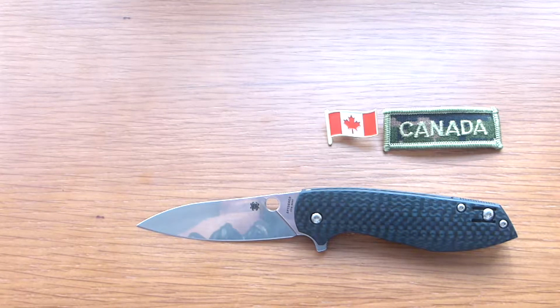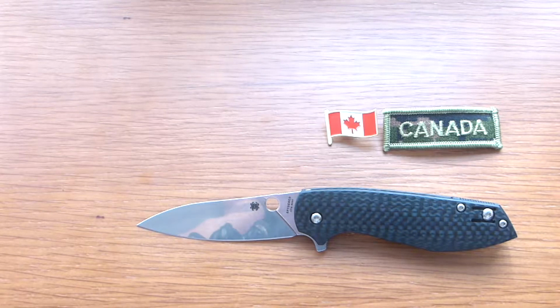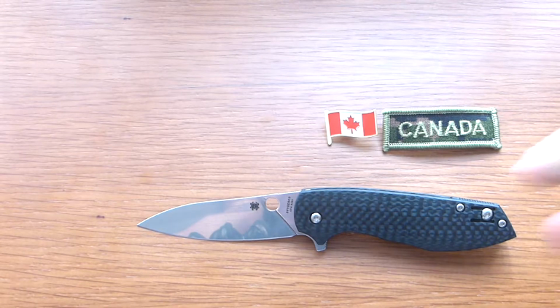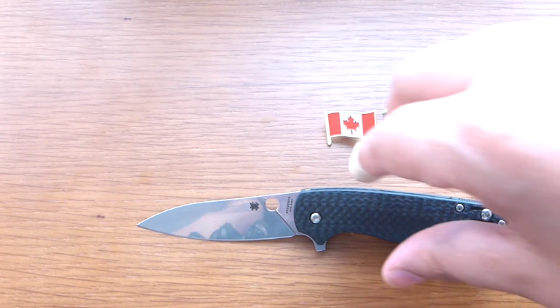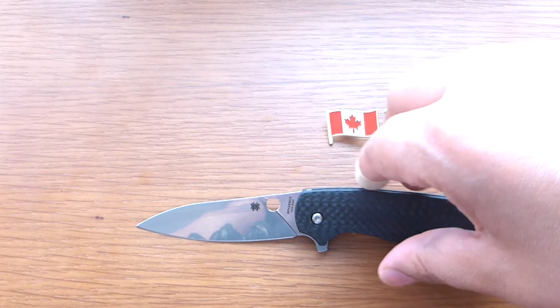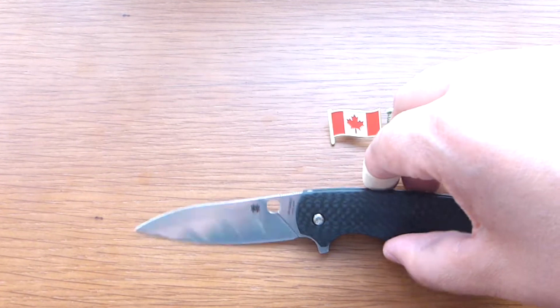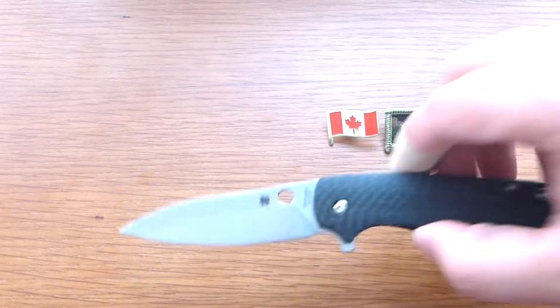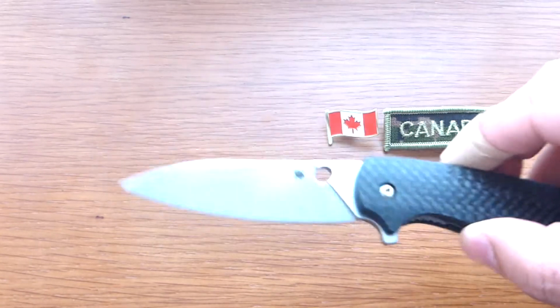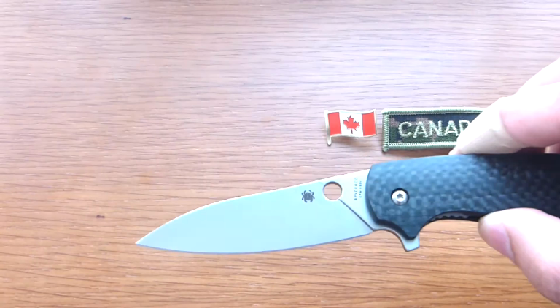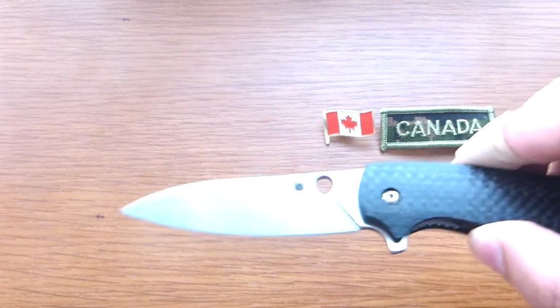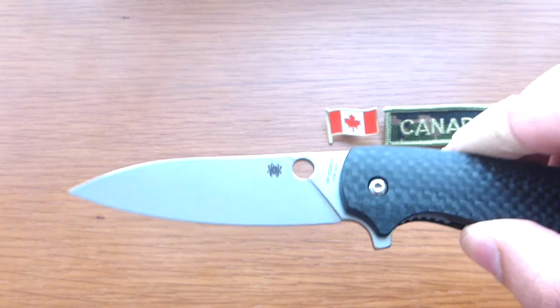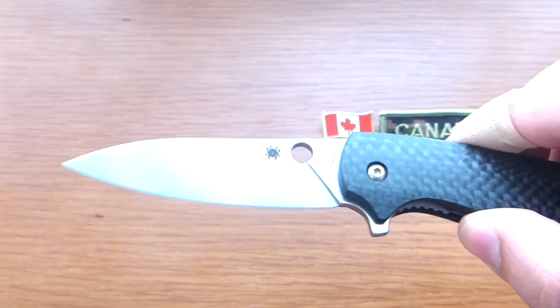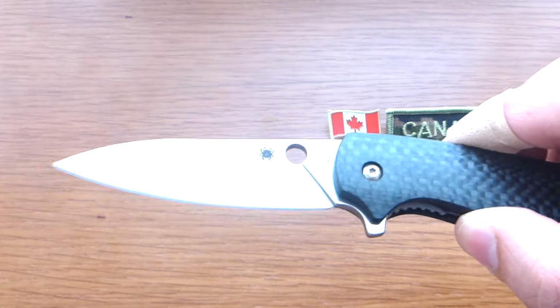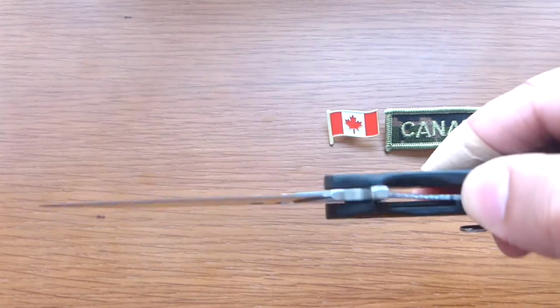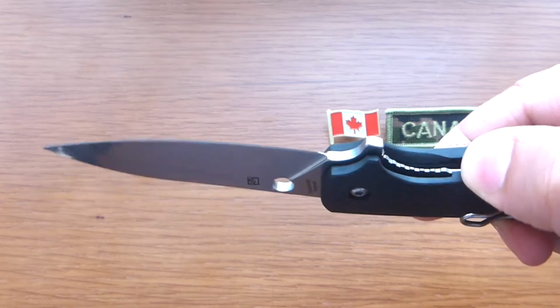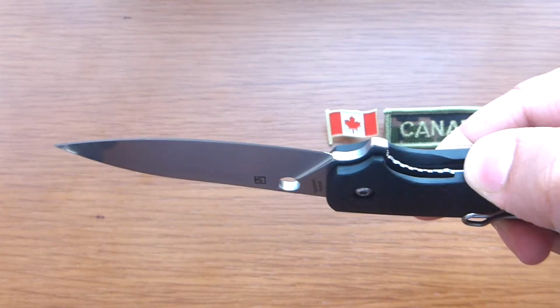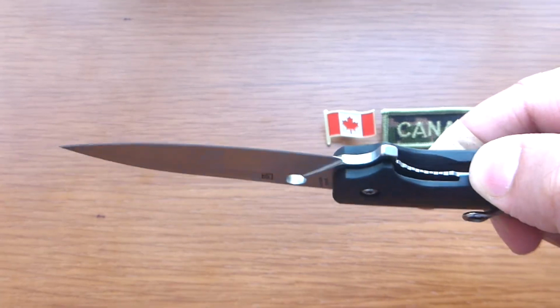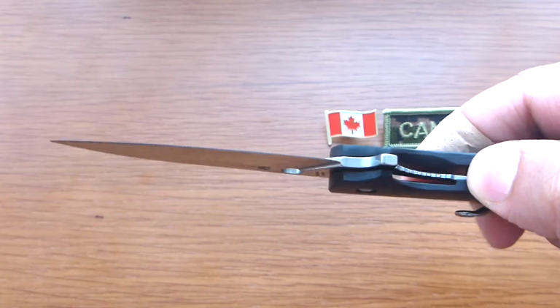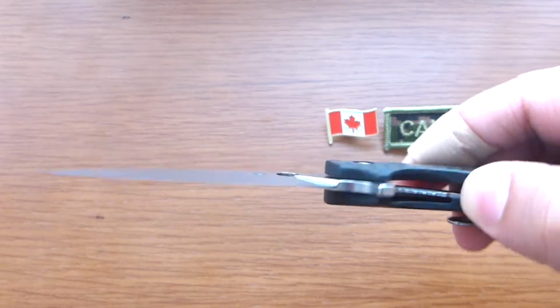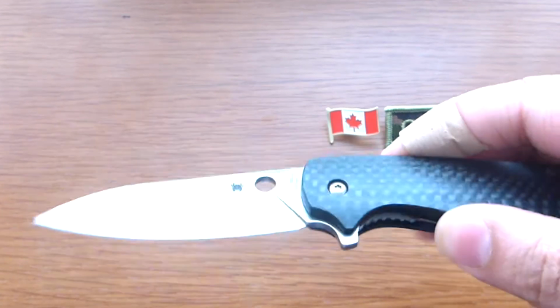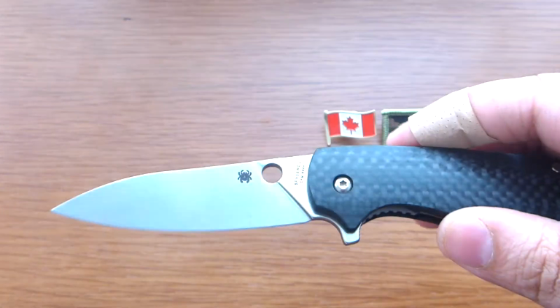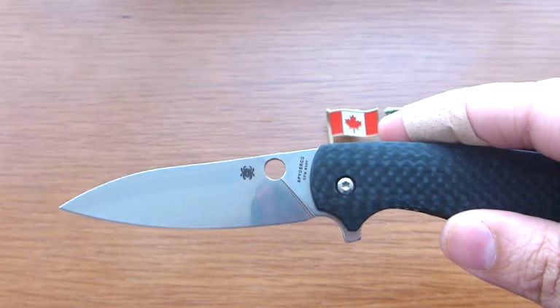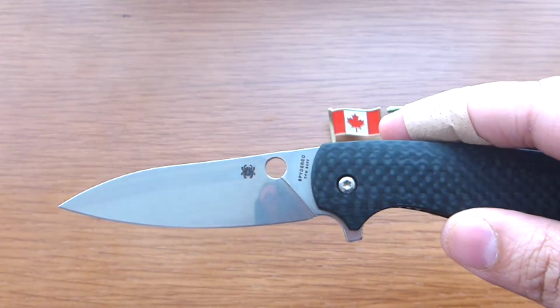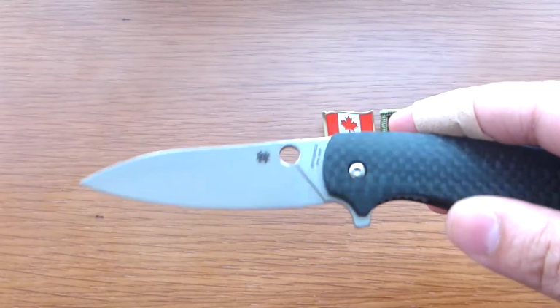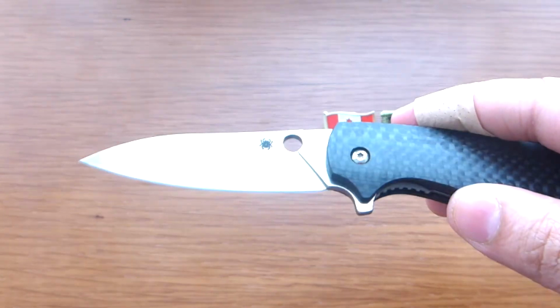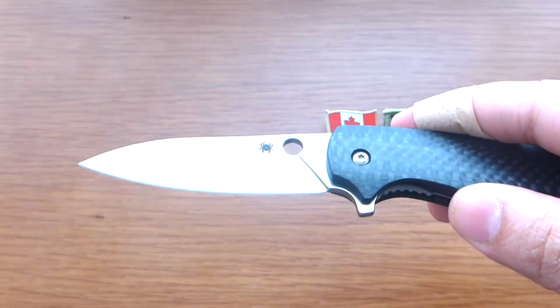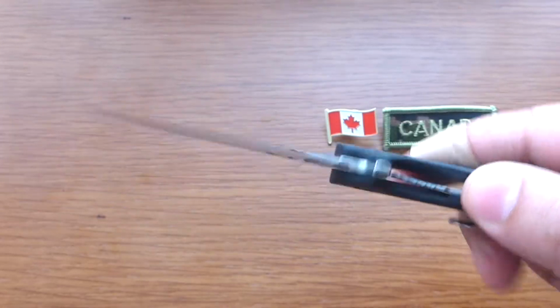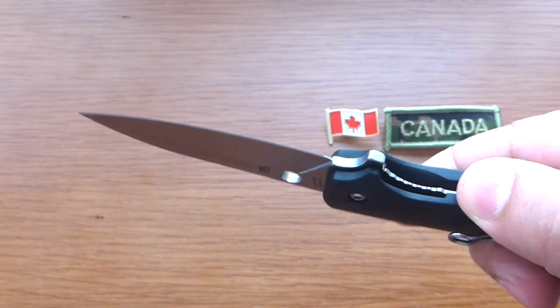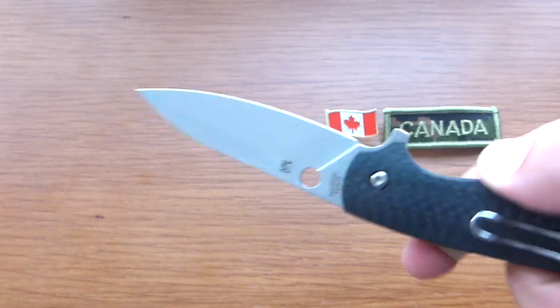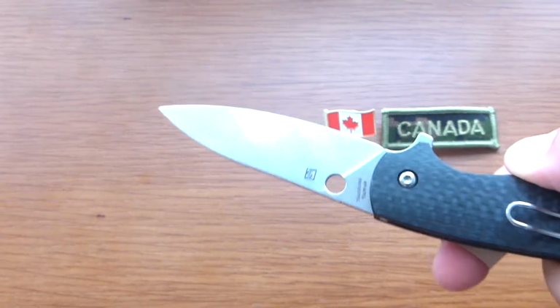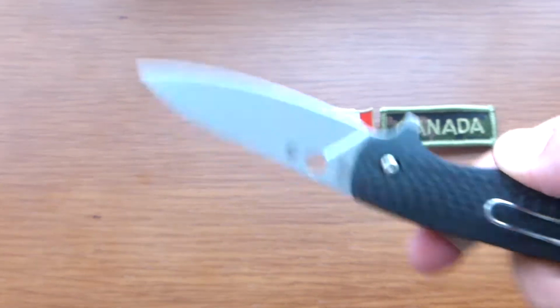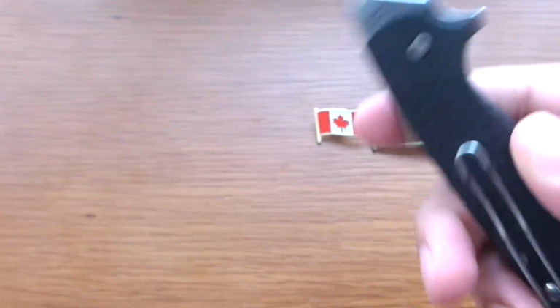Today we are going to talk about the Spyderco Positron. This is also designed by the renowned Brad Southard in collaboration with Spyderco.